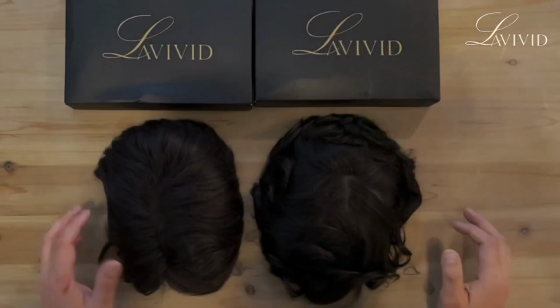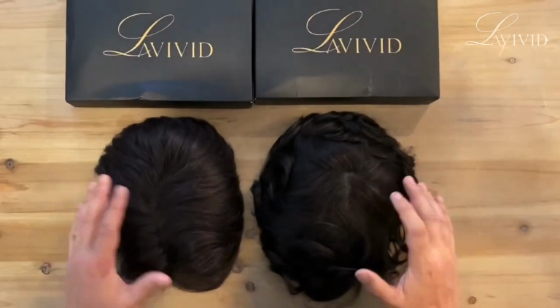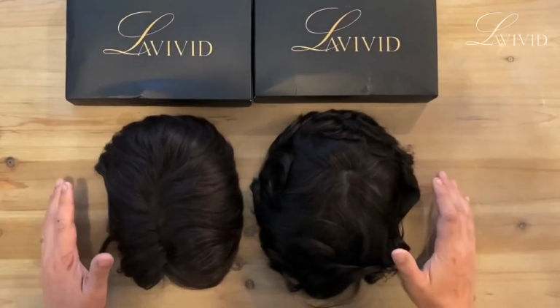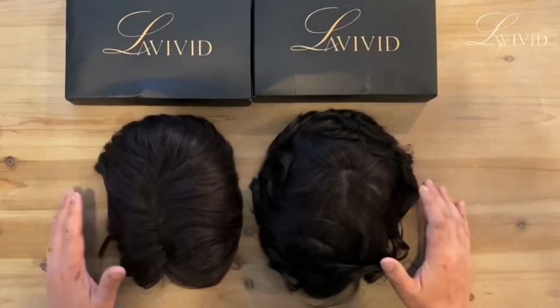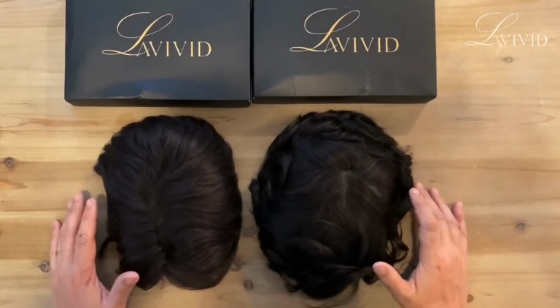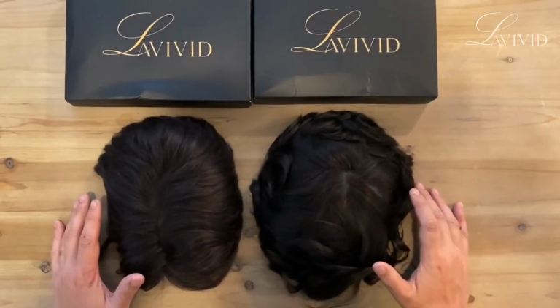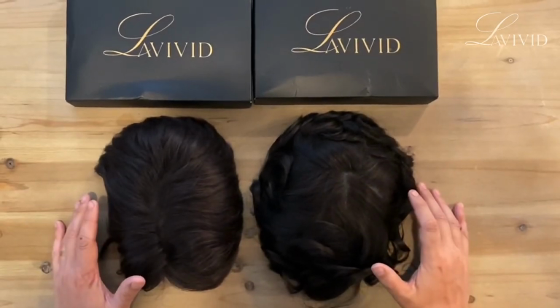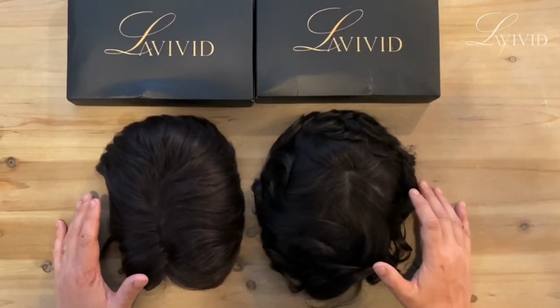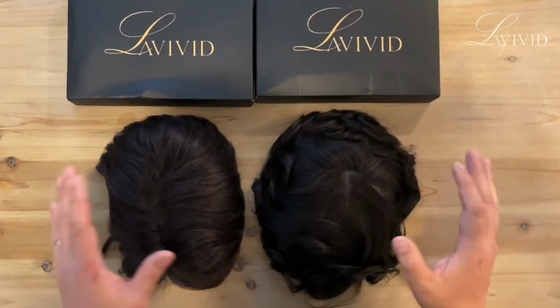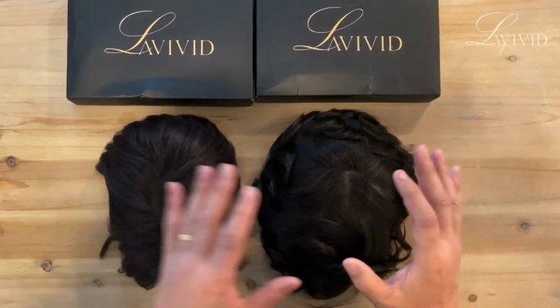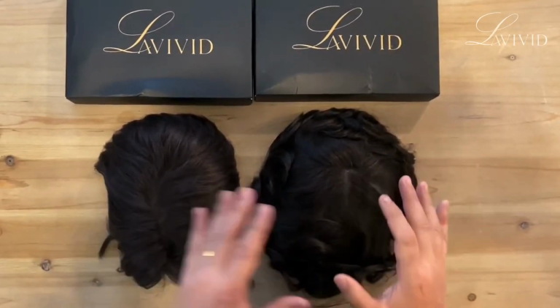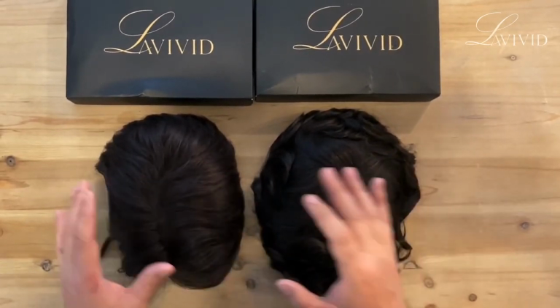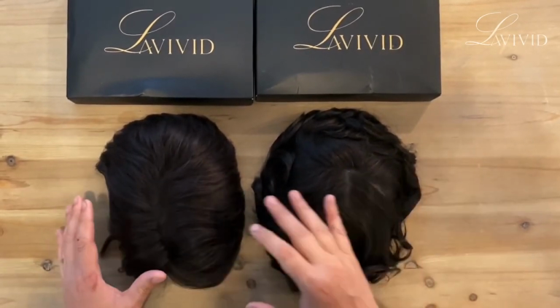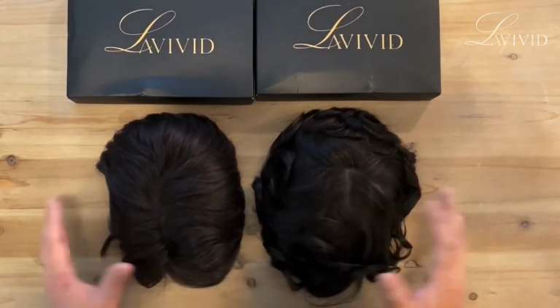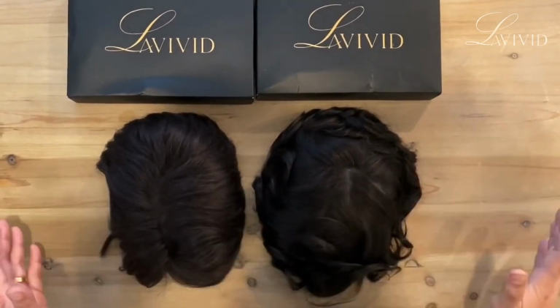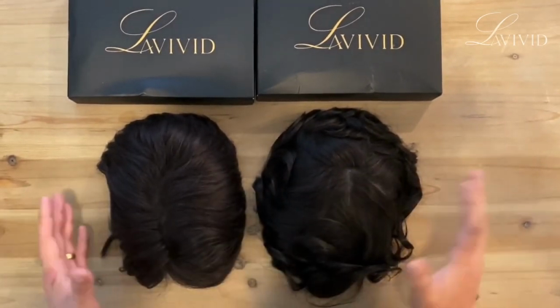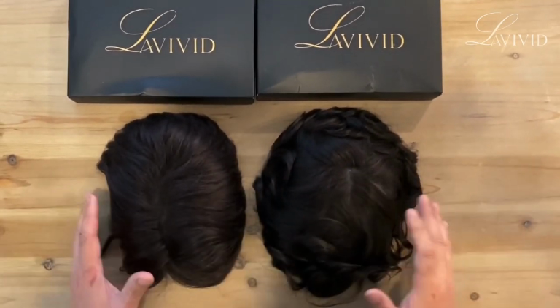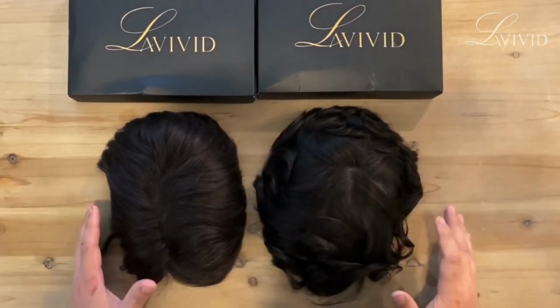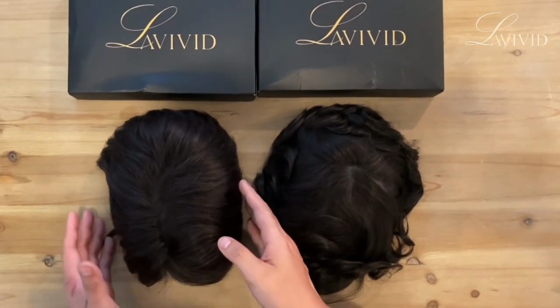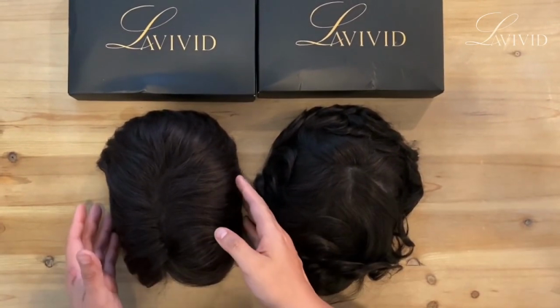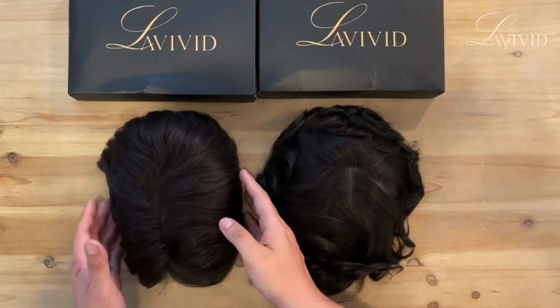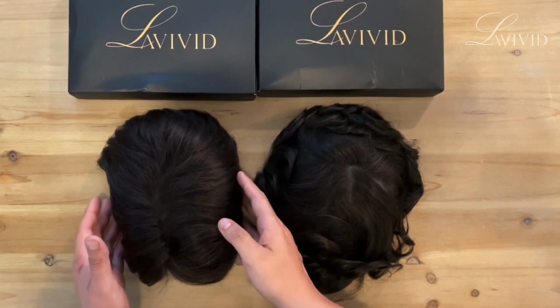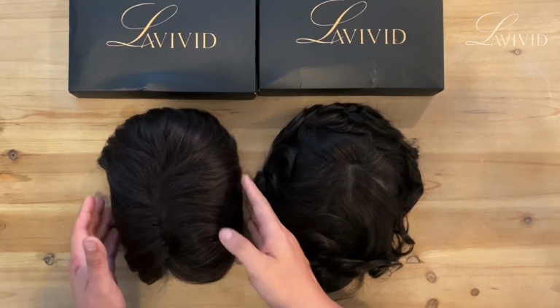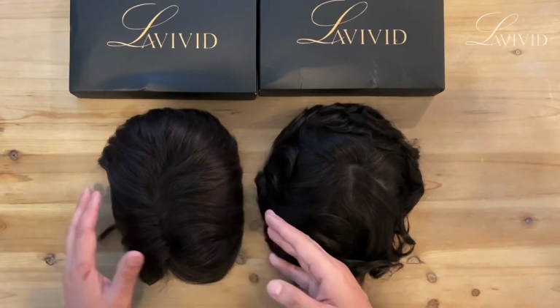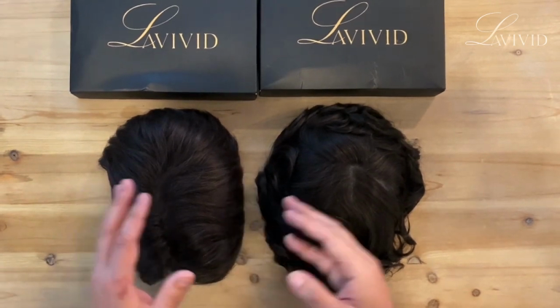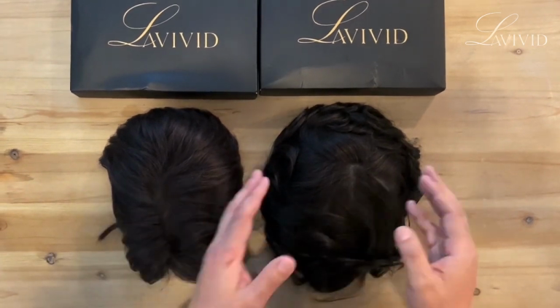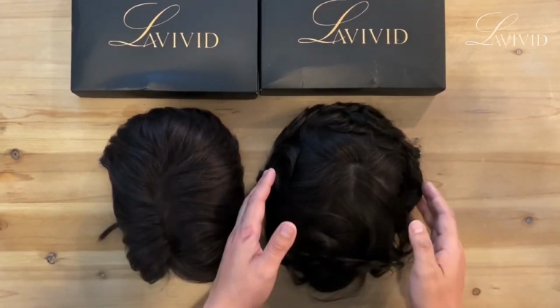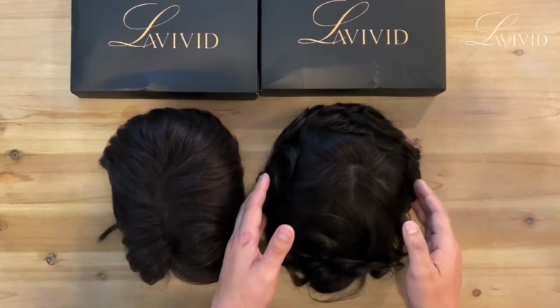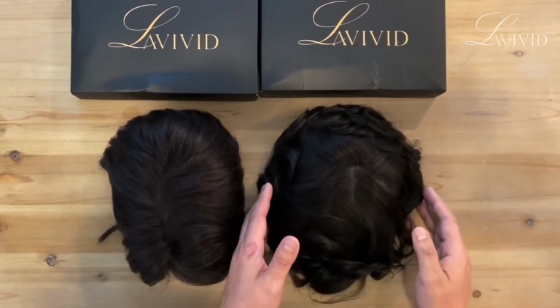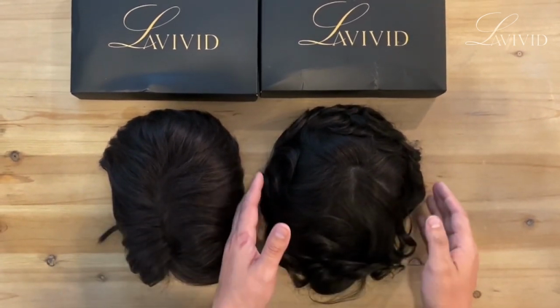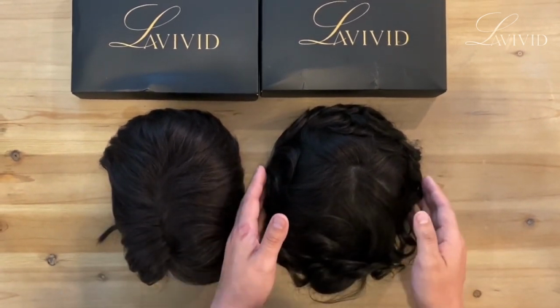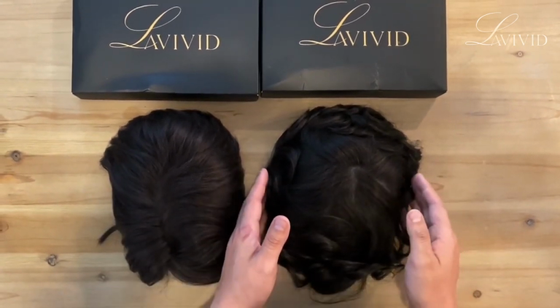Hi guys, today I want to show you guys my two systems from La Vivid. This is the Coes and this is the Eros.